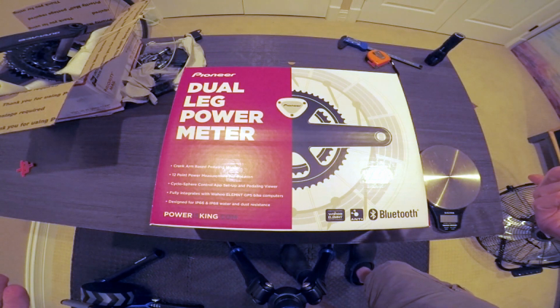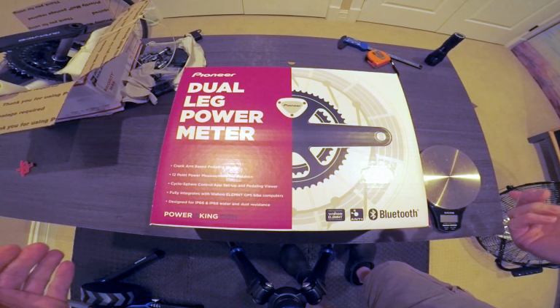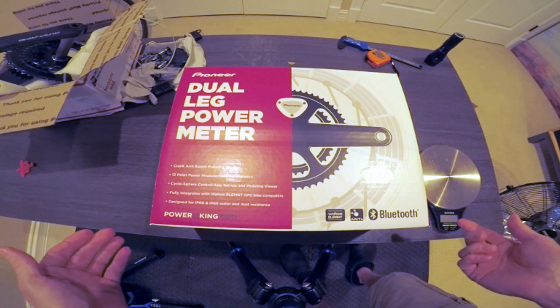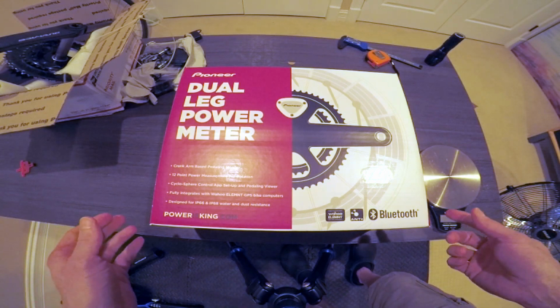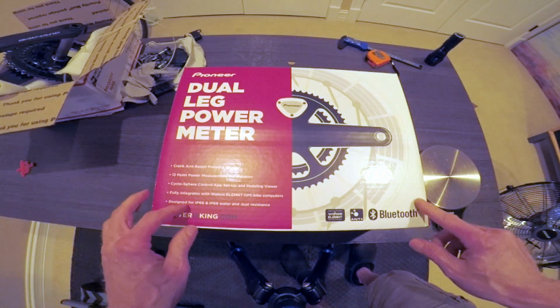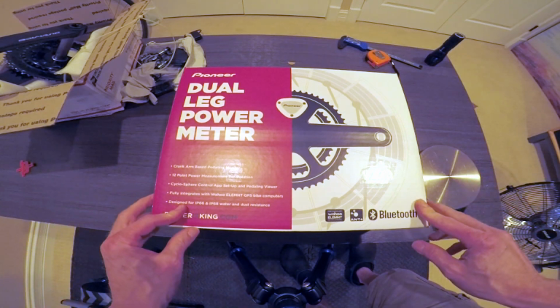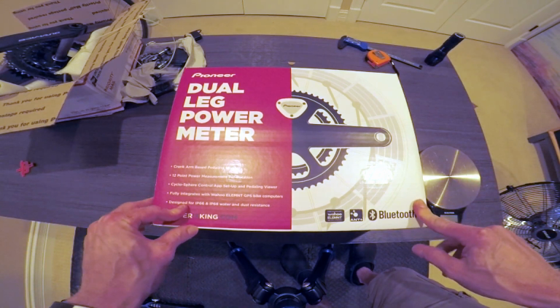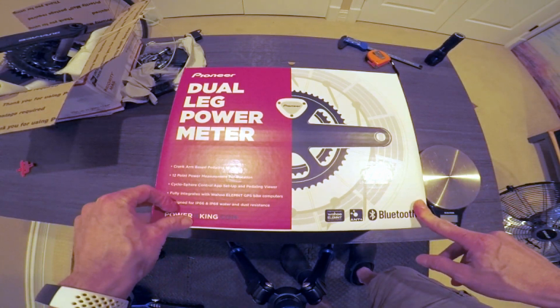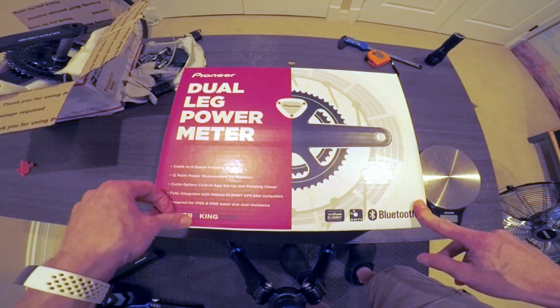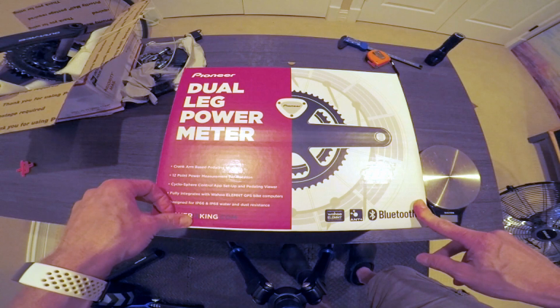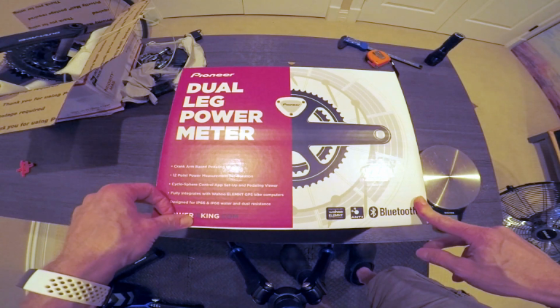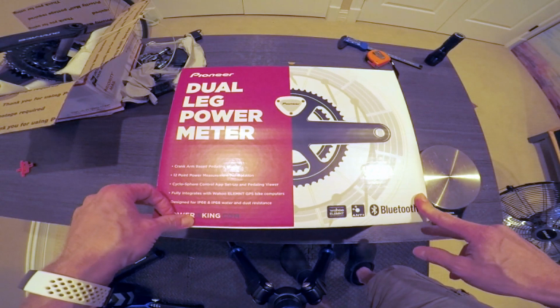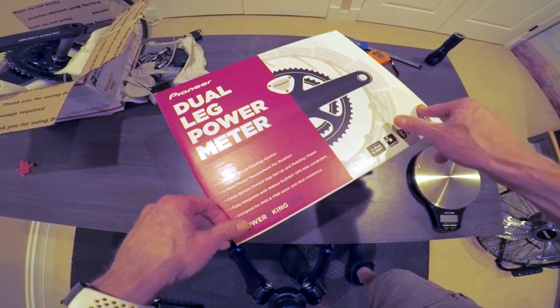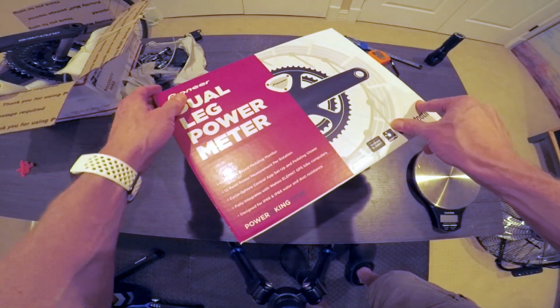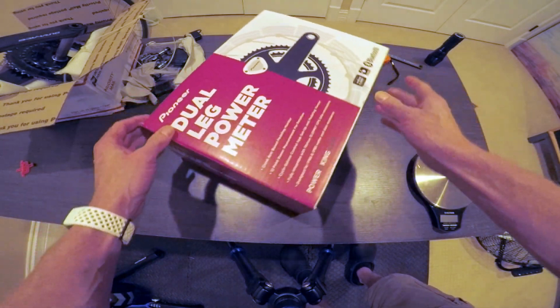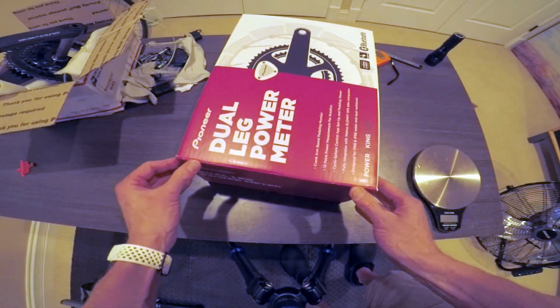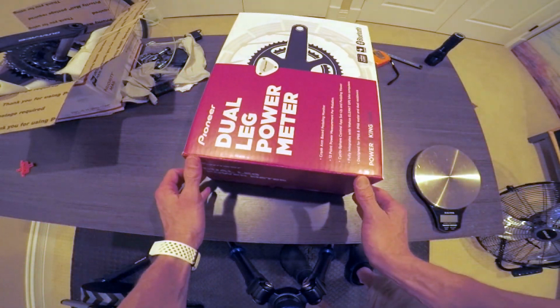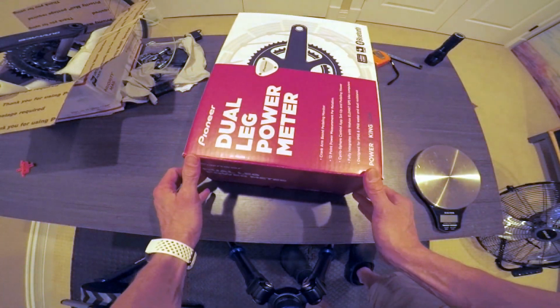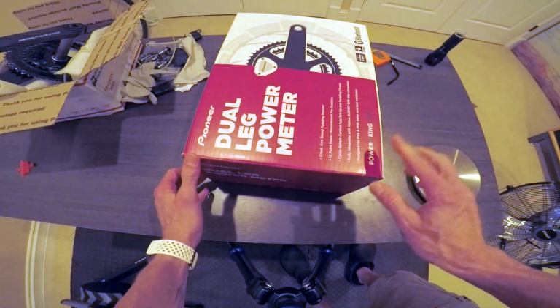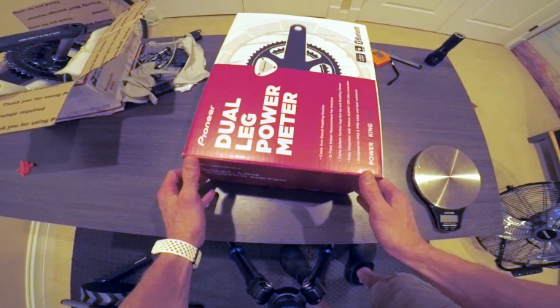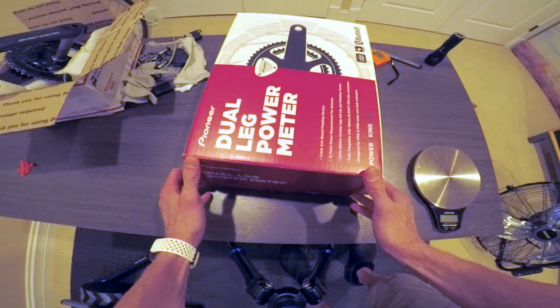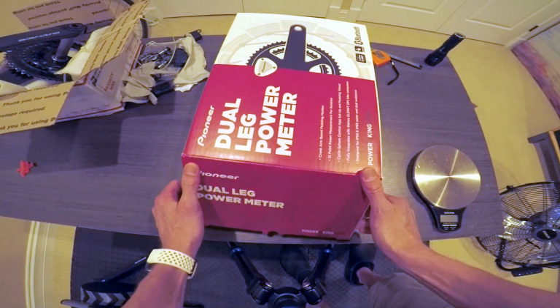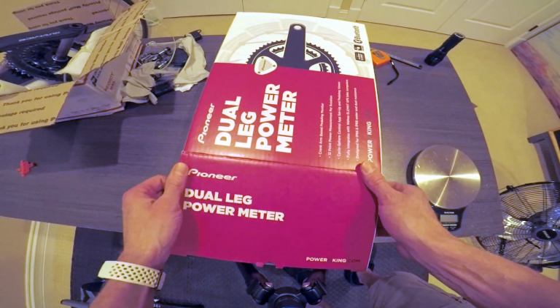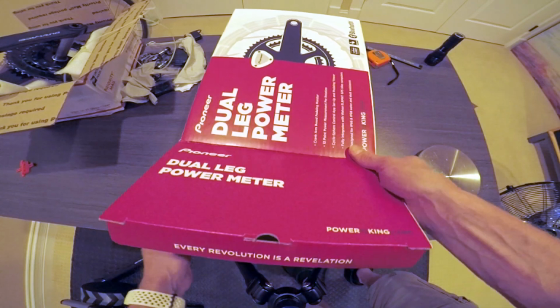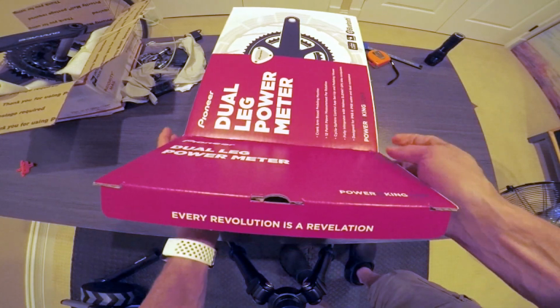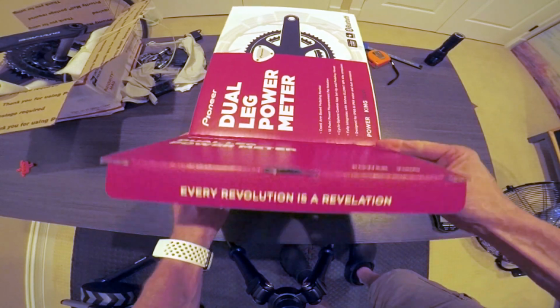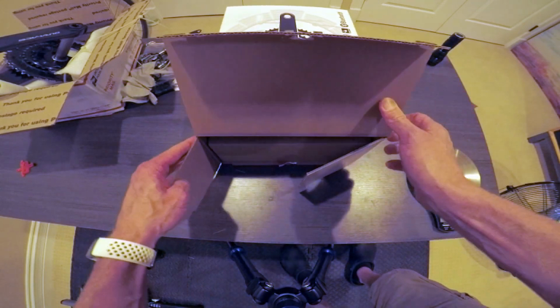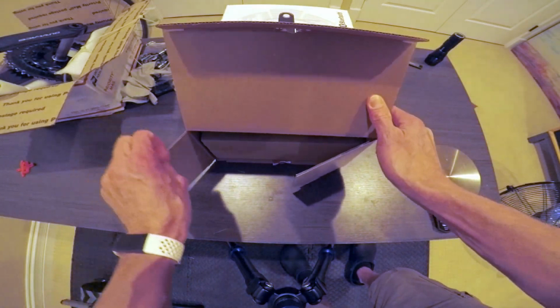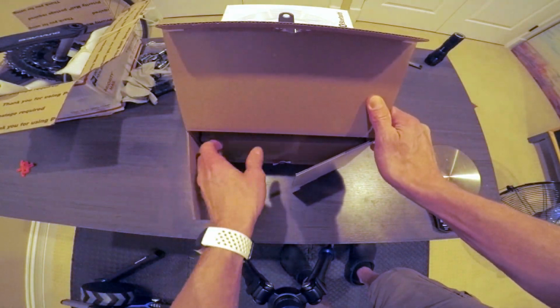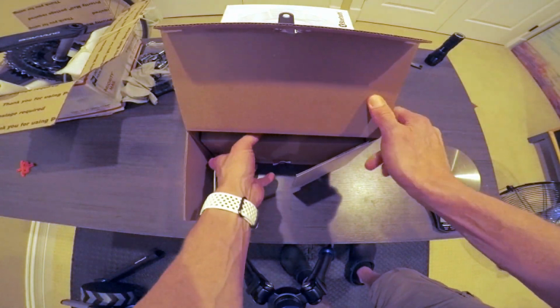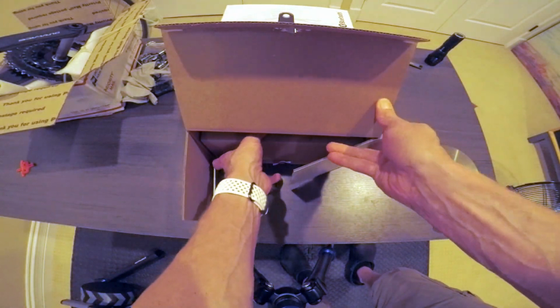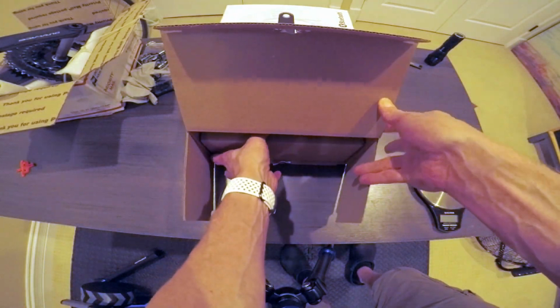I'm going to go ahead and unbox this Pioneer dual-leg power meter. This is the latest version that comes with Bluetooth and ANT+ support.